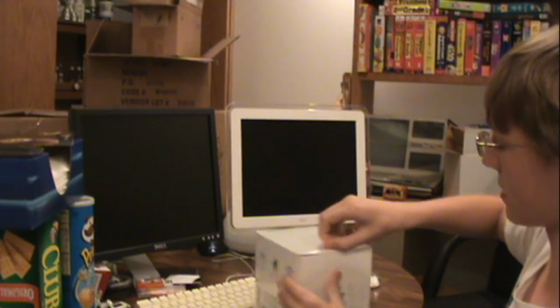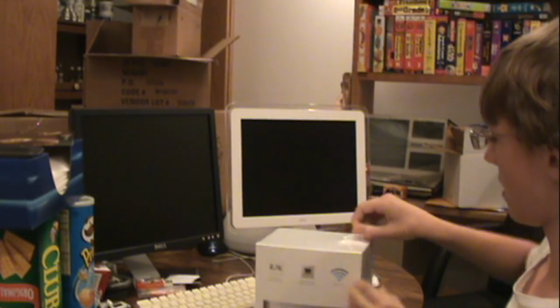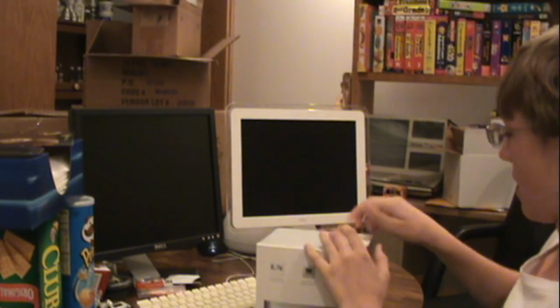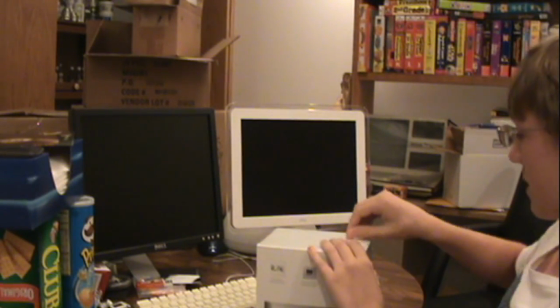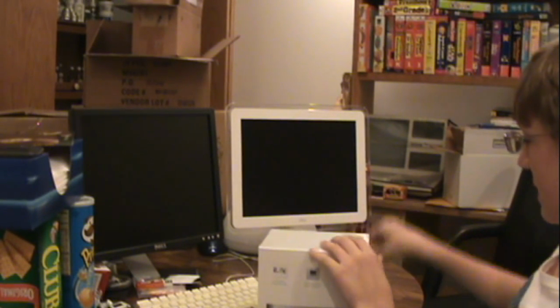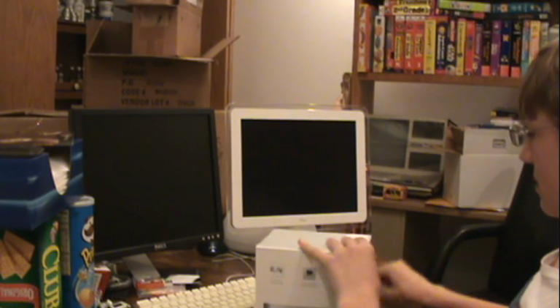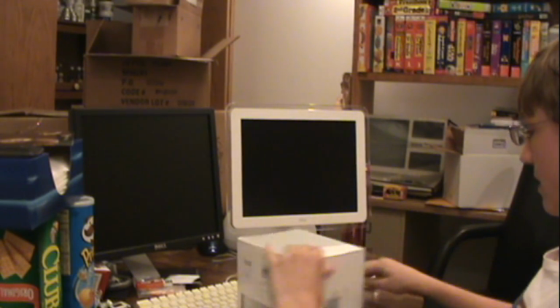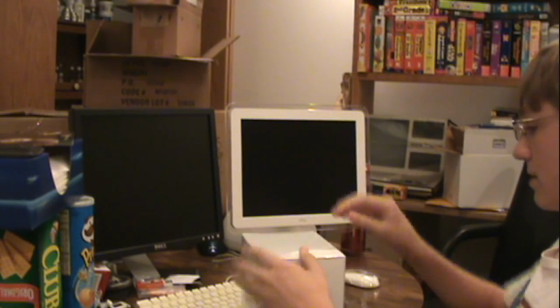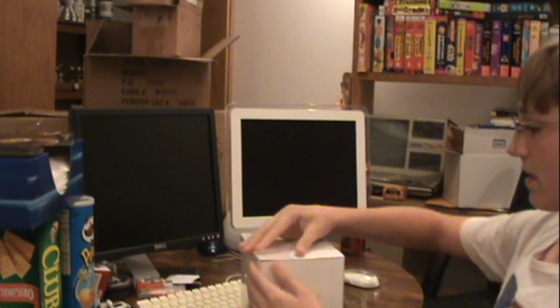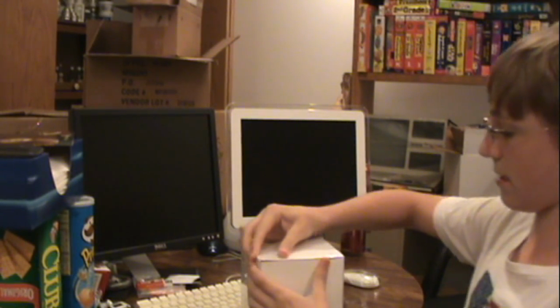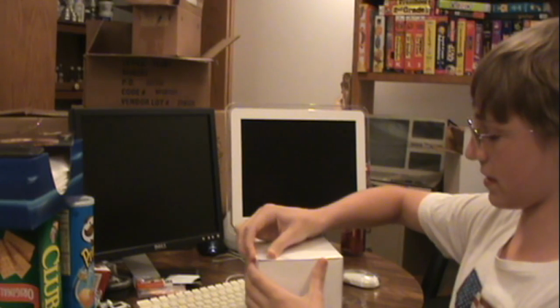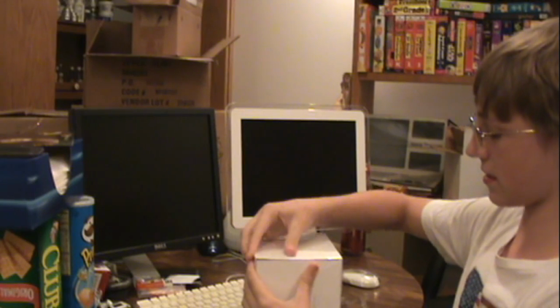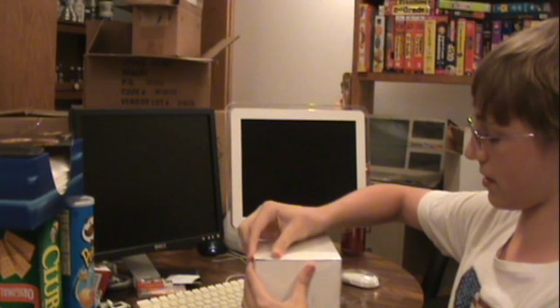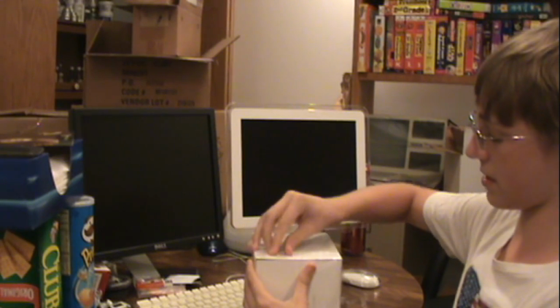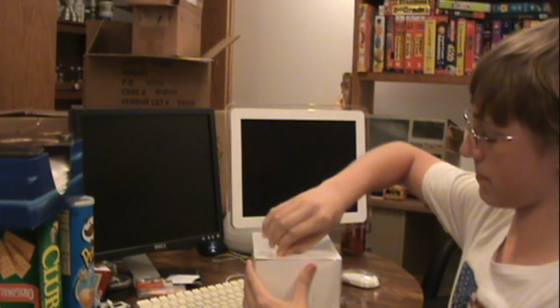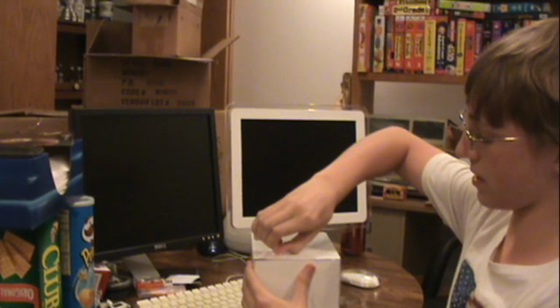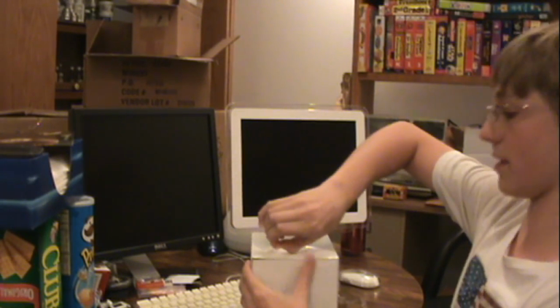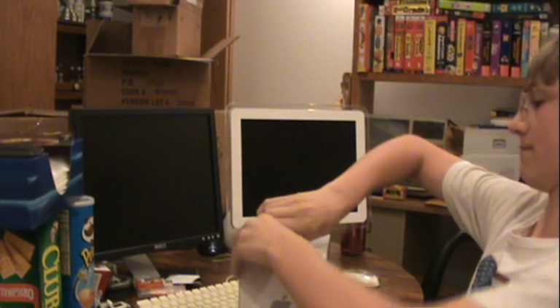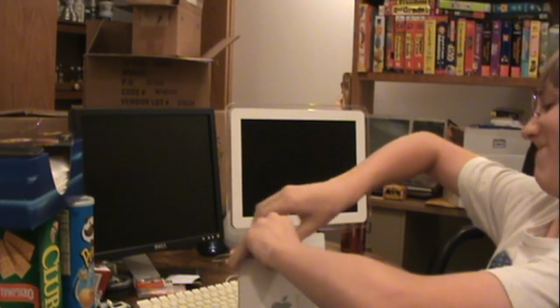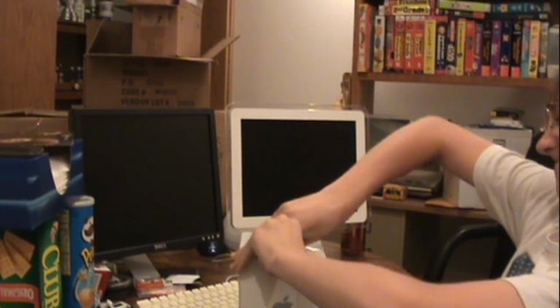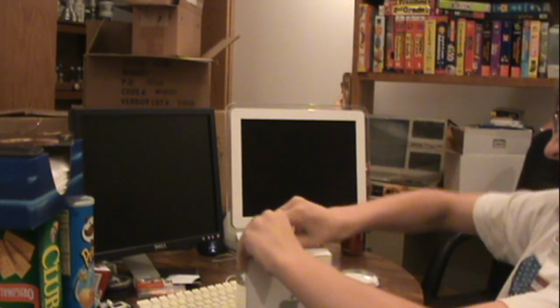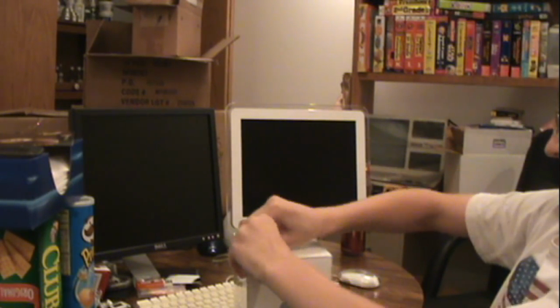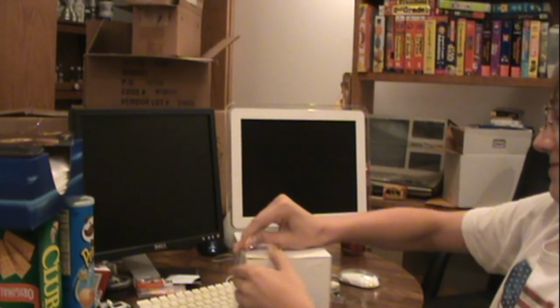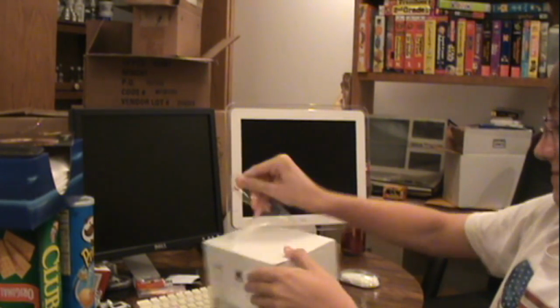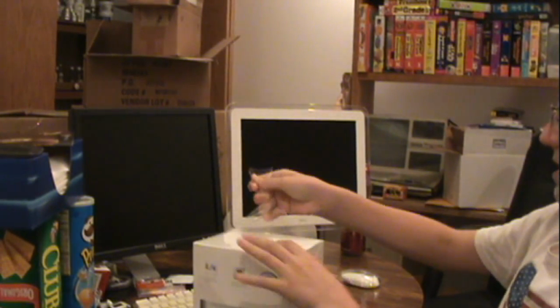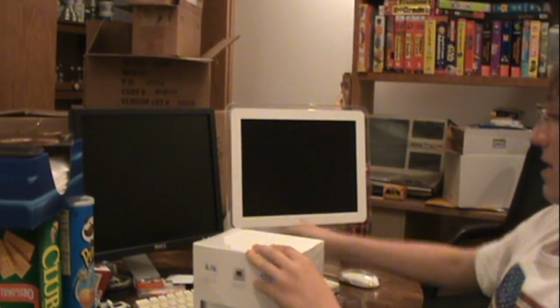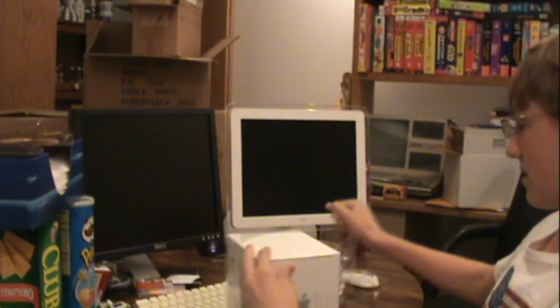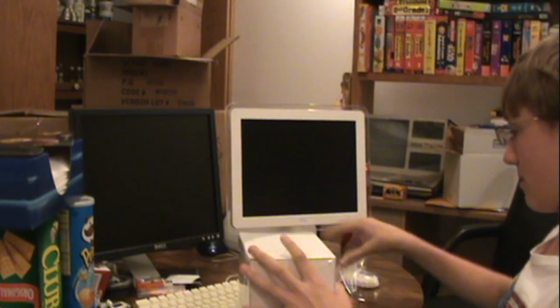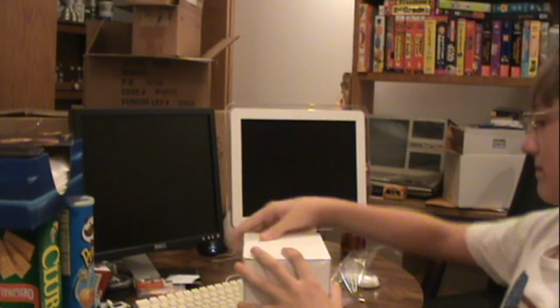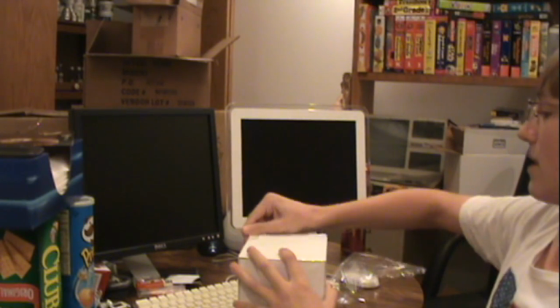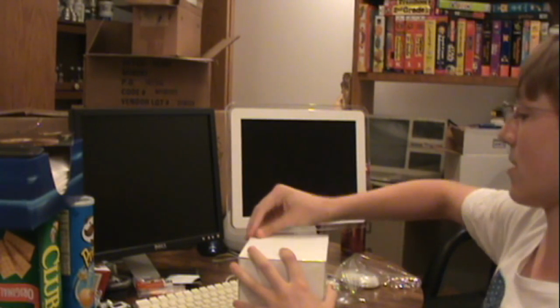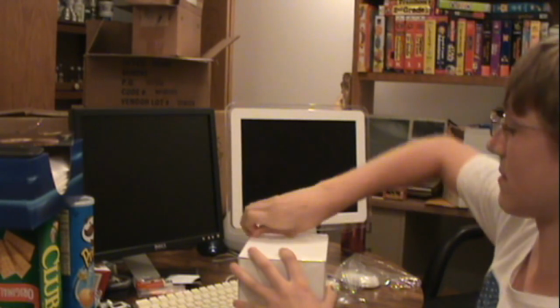This might take two videos, but if it doesn't, then we're gonna set it up and we're gonna use it. So we're gonna unbox it.